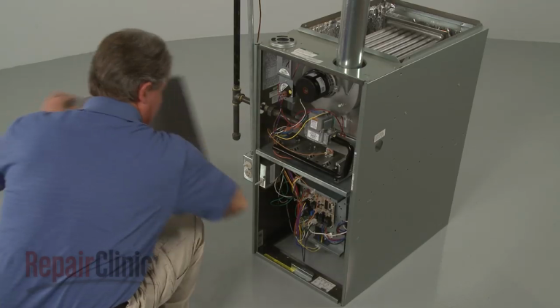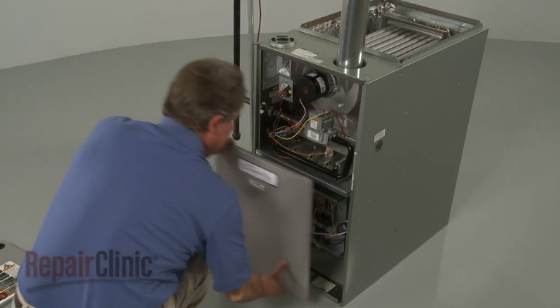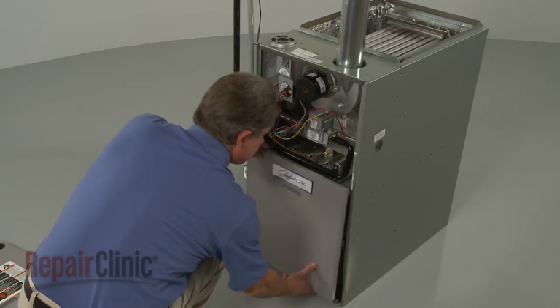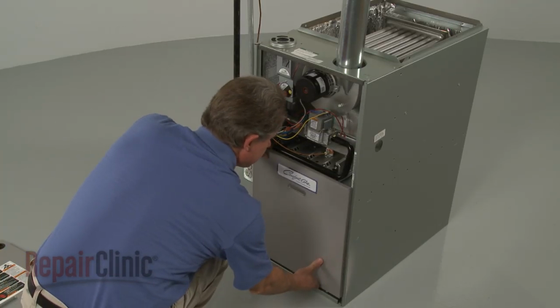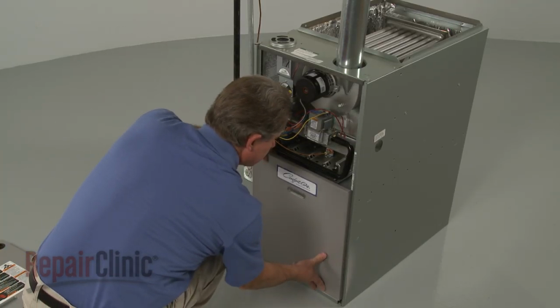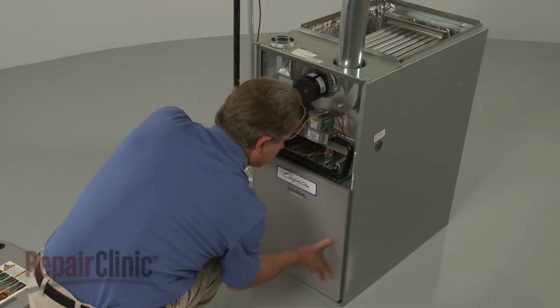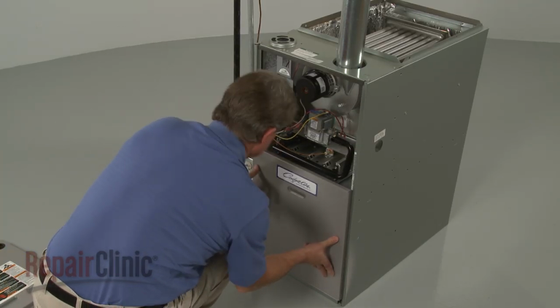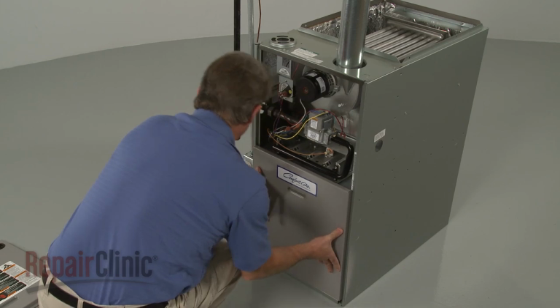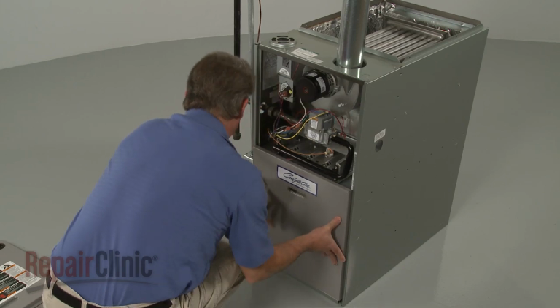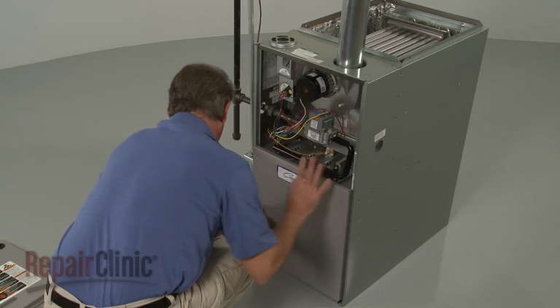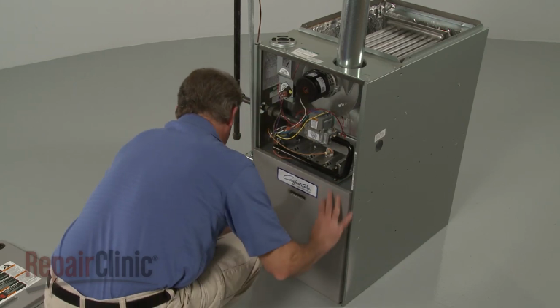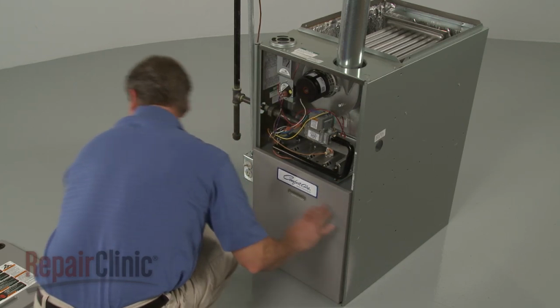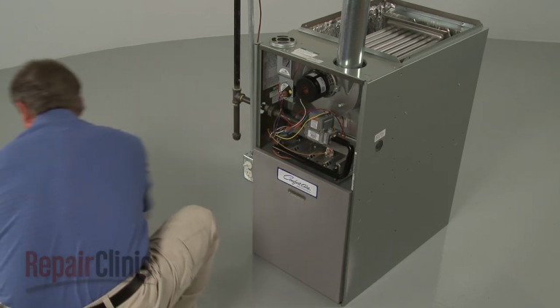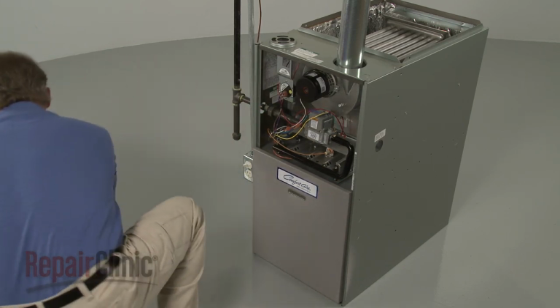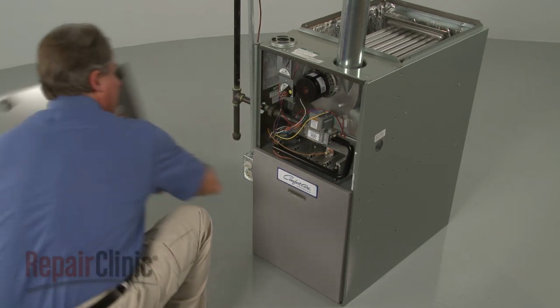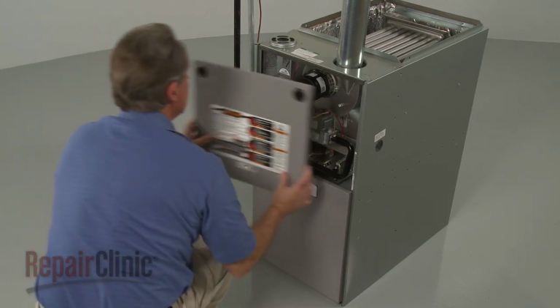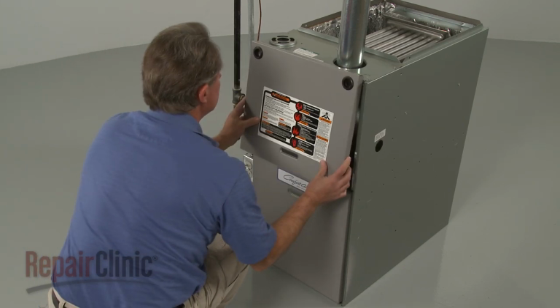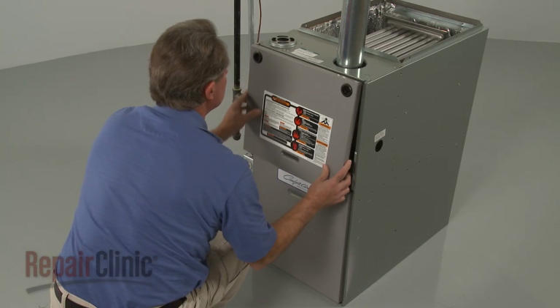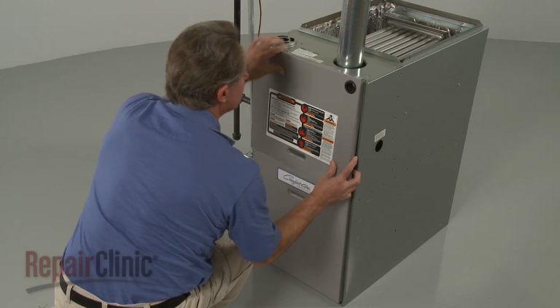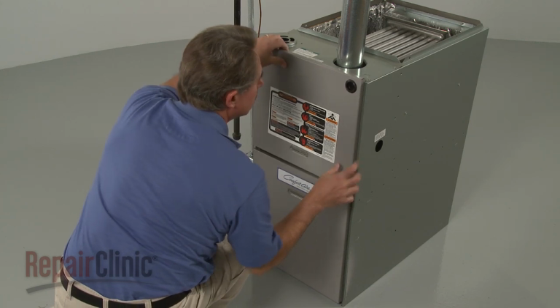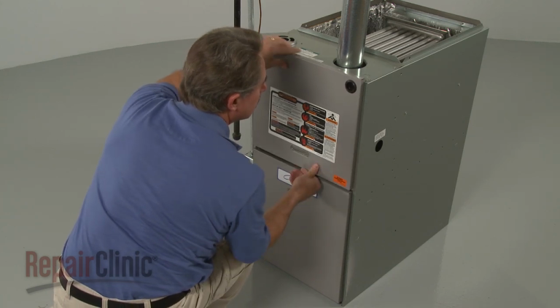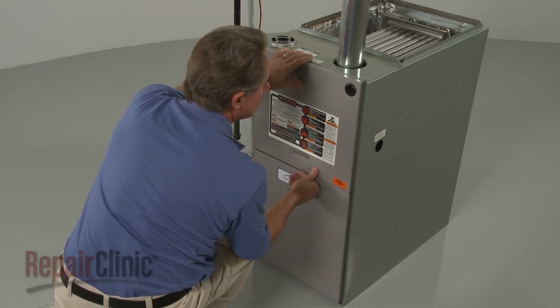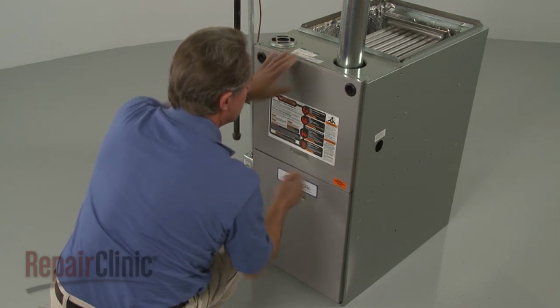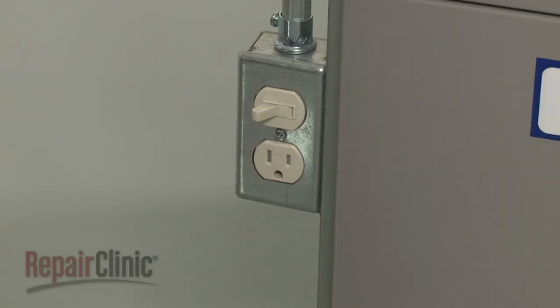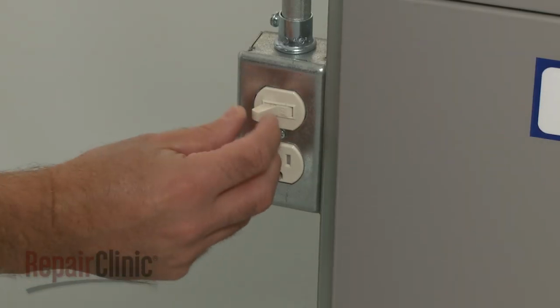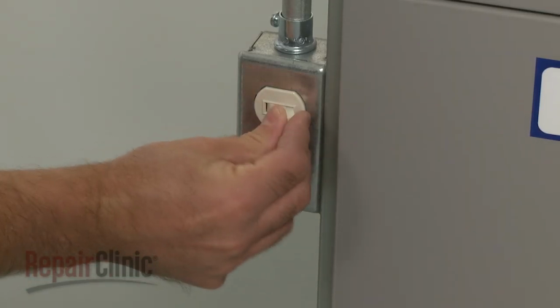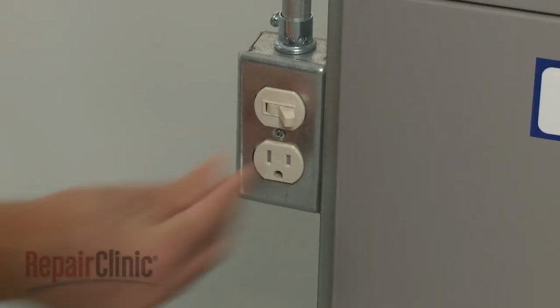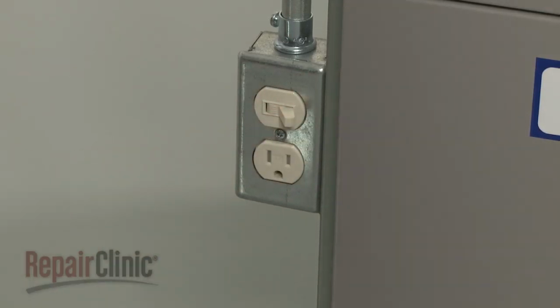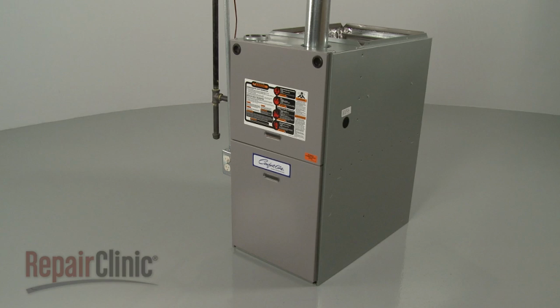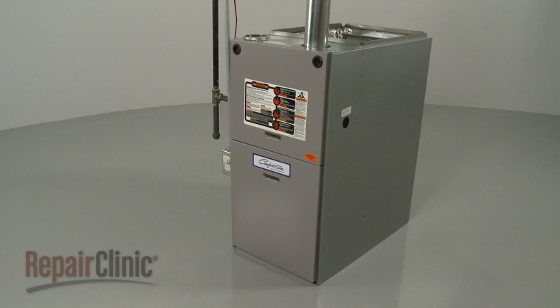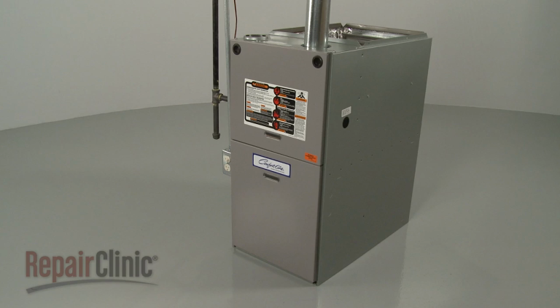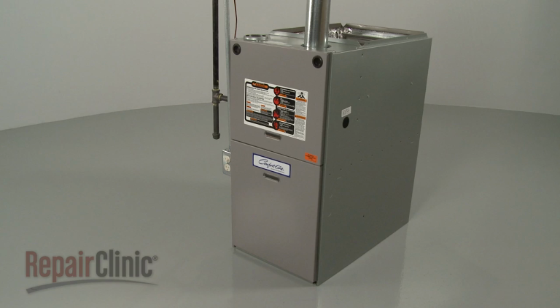Reinstall the lower access panel first, followed by the upper panel. With the repair completed, turn the power back on and your furnace should be ready for use.